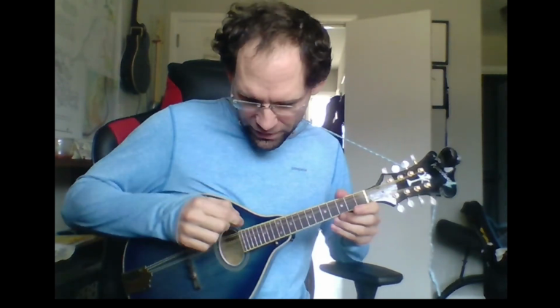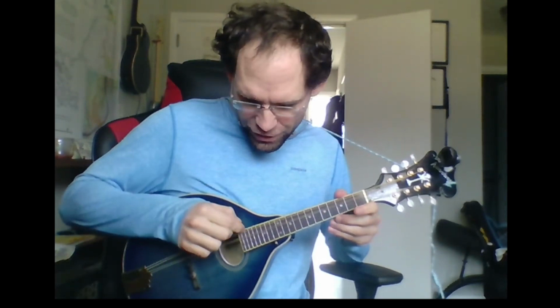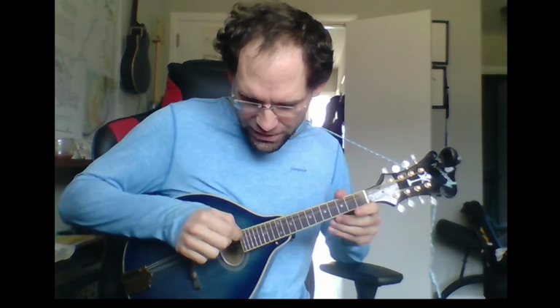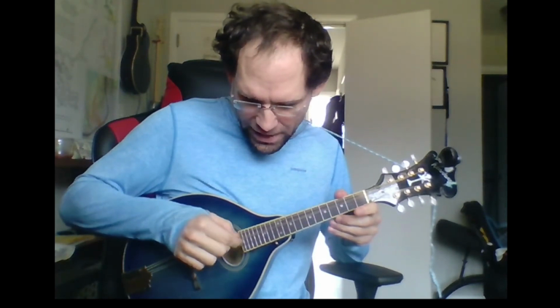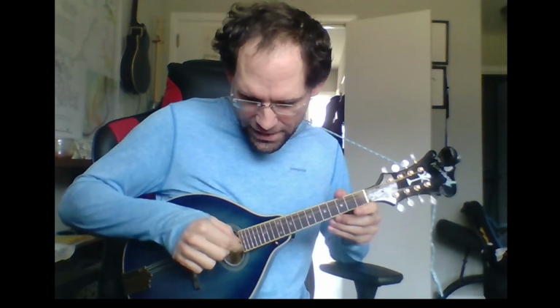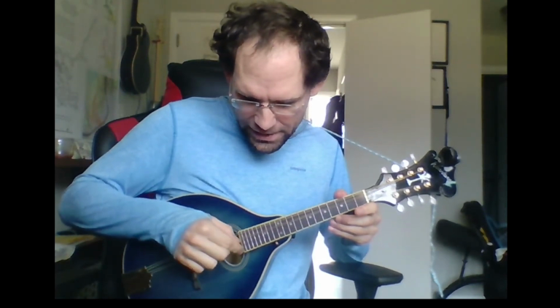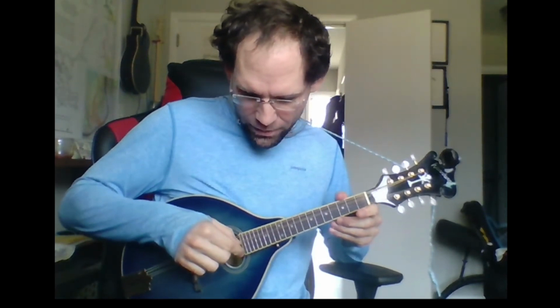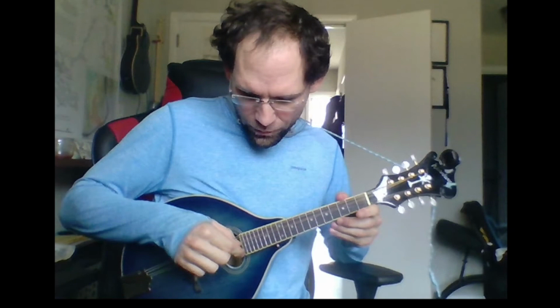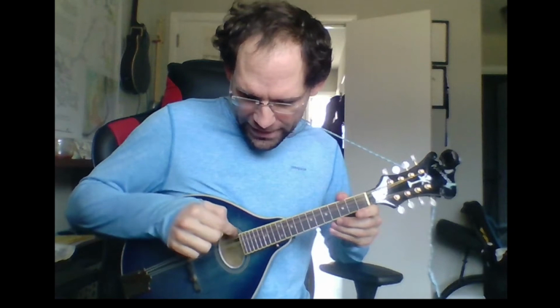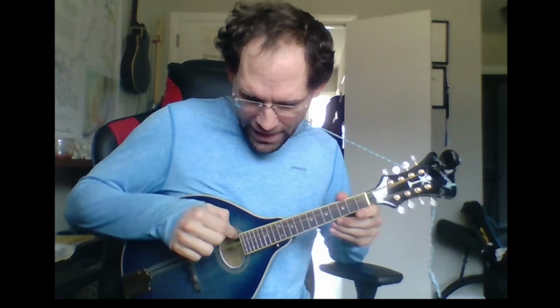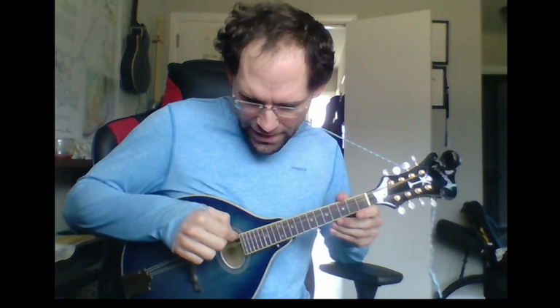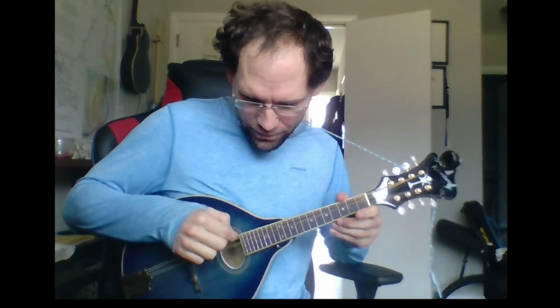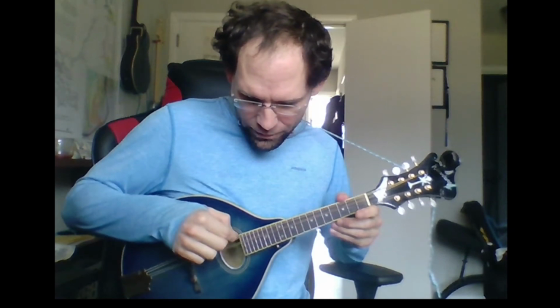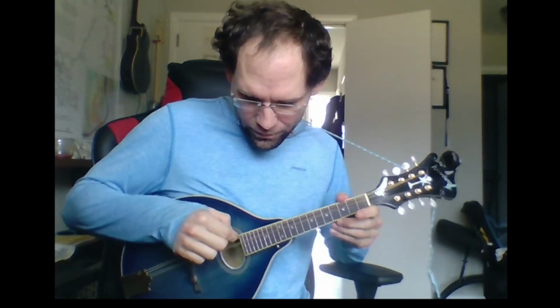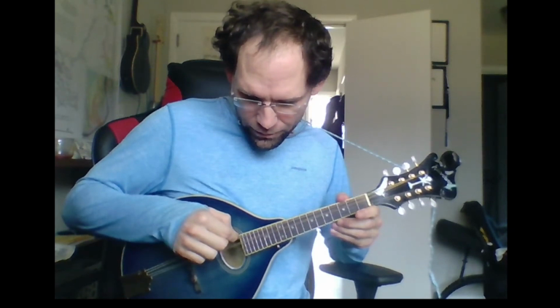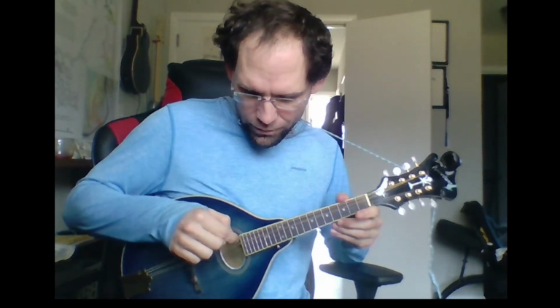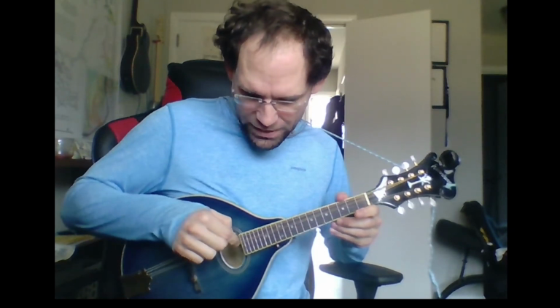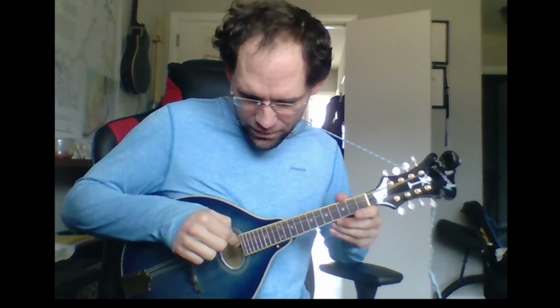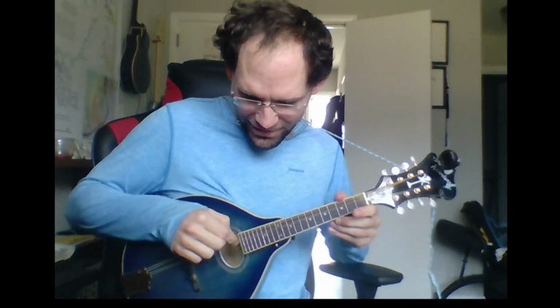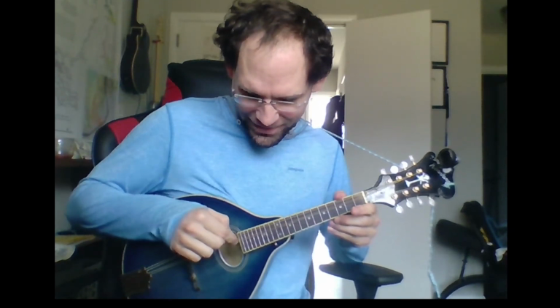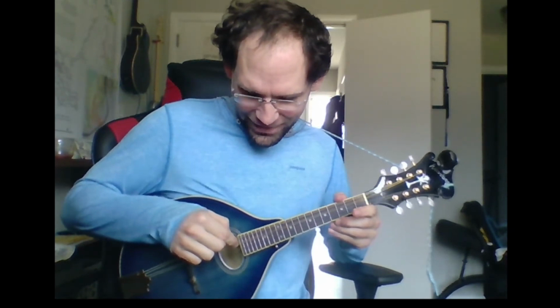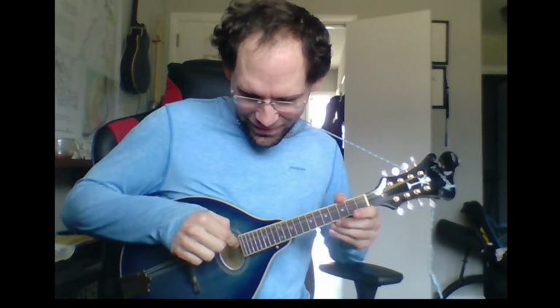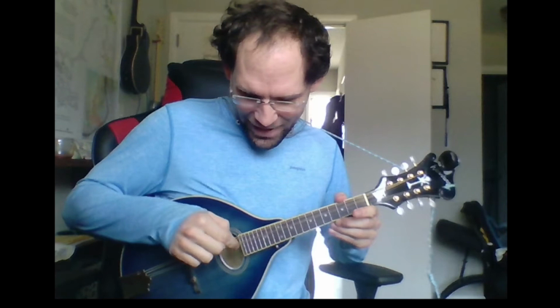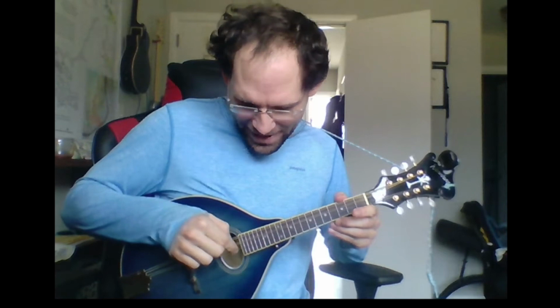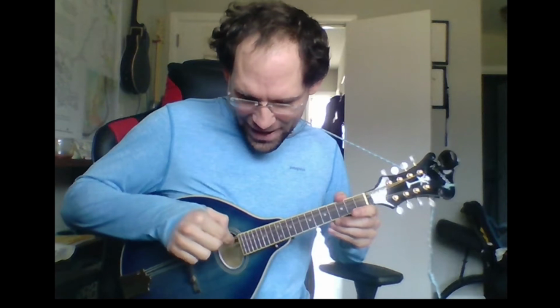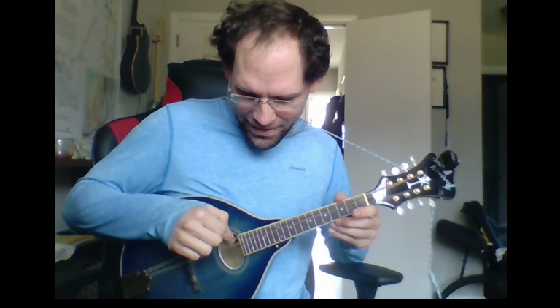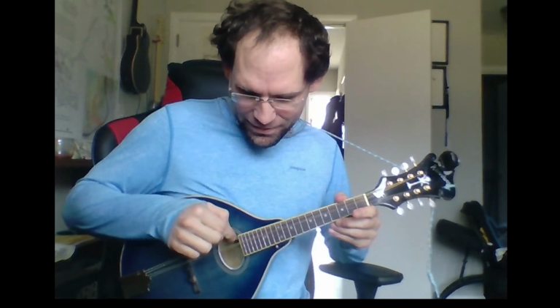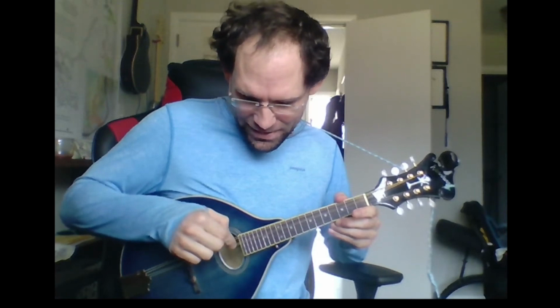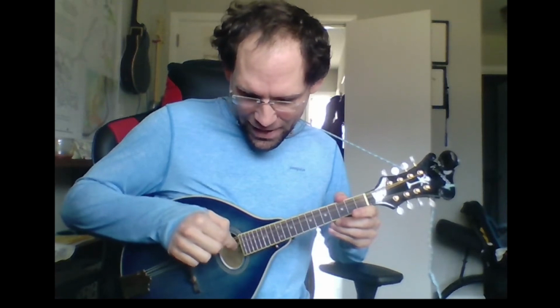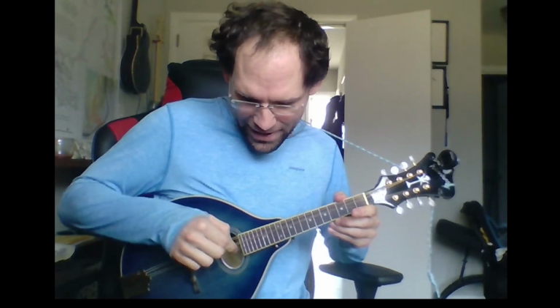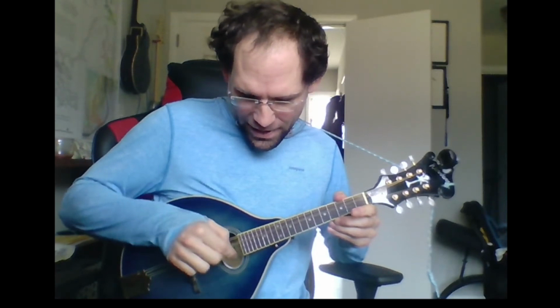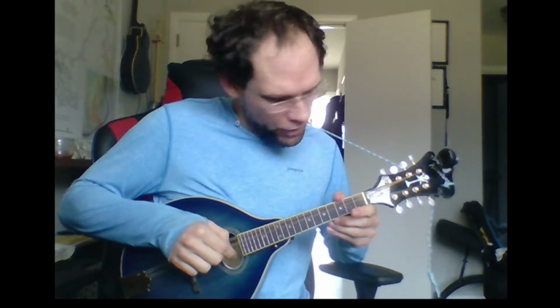I tuned the bottom string to F sharp. So instead of G, D, A, E, we're at A, D, A, D, A, F sharp.